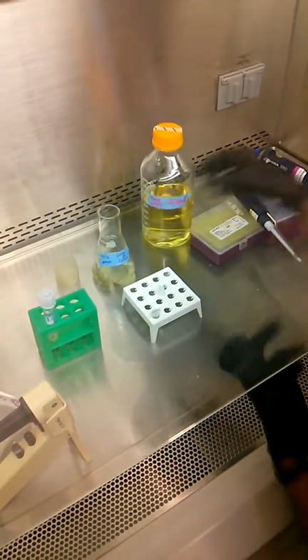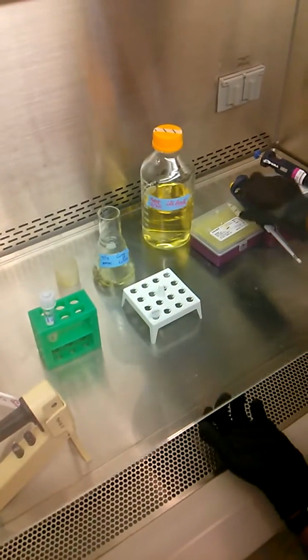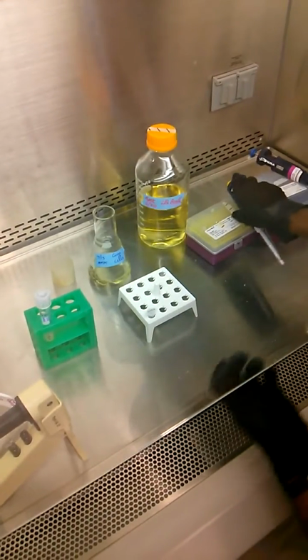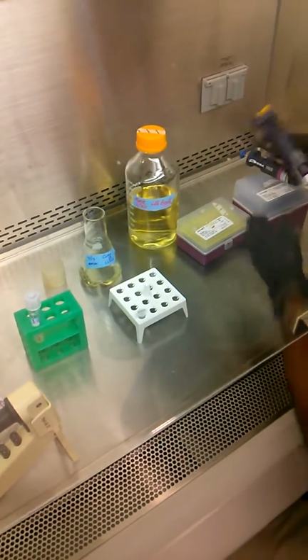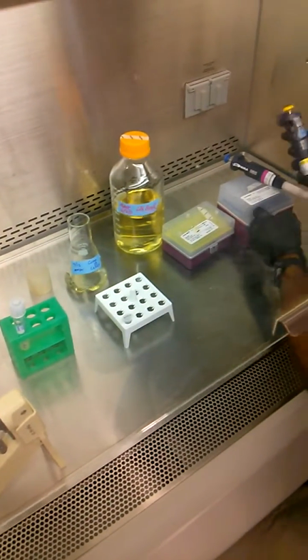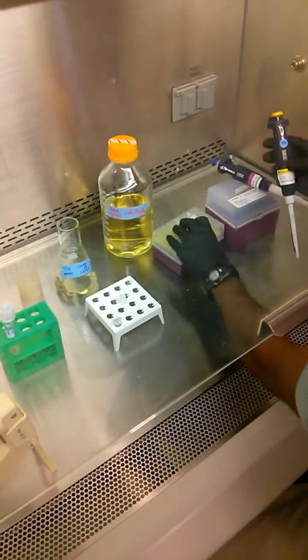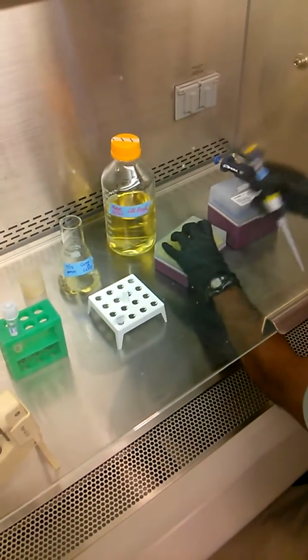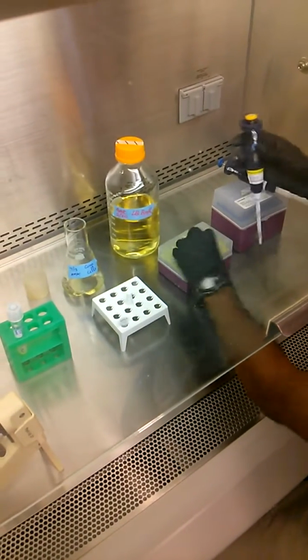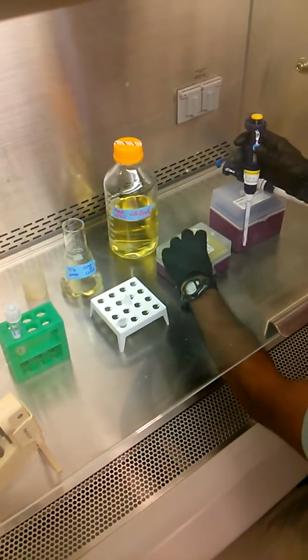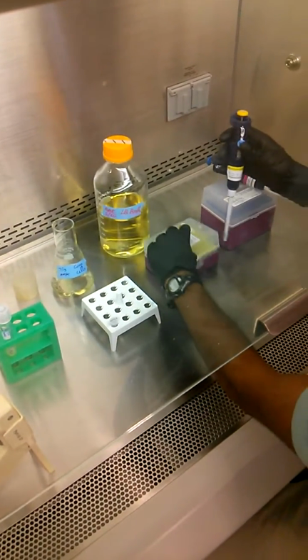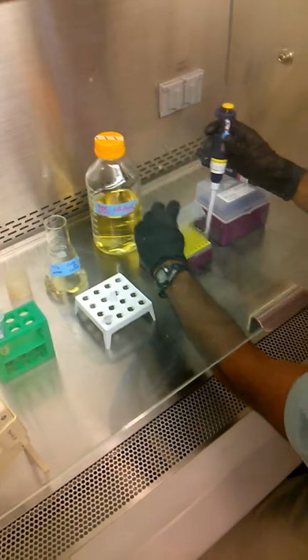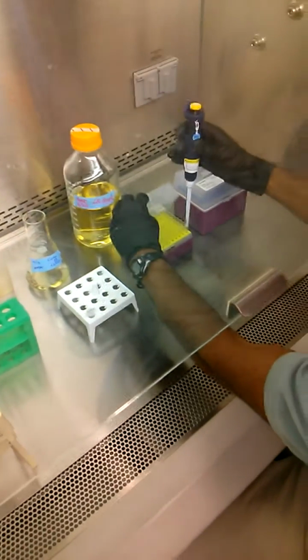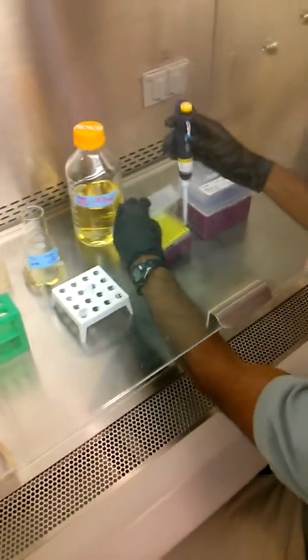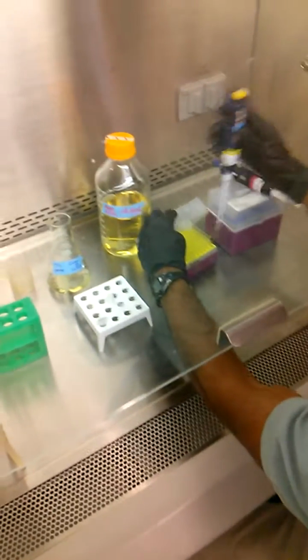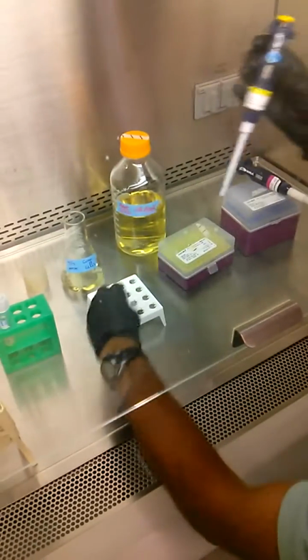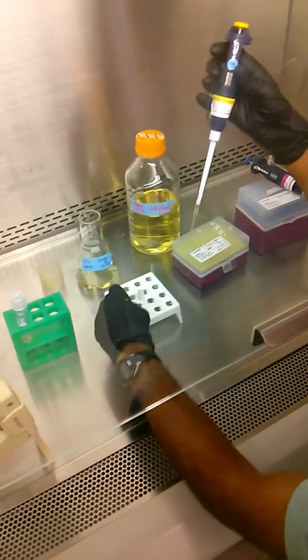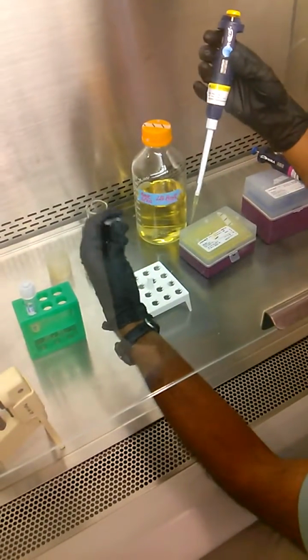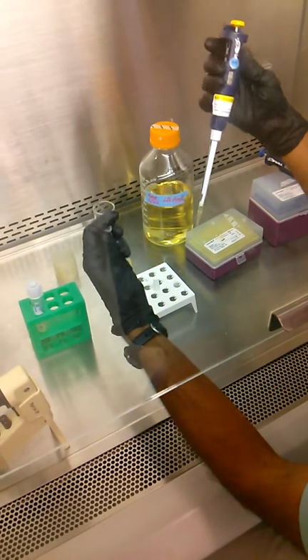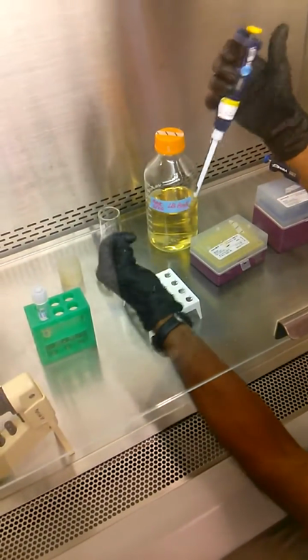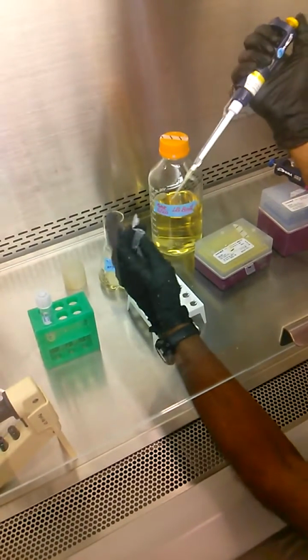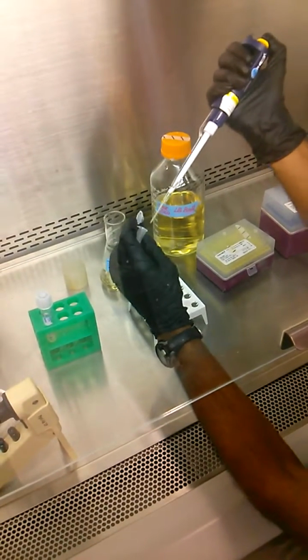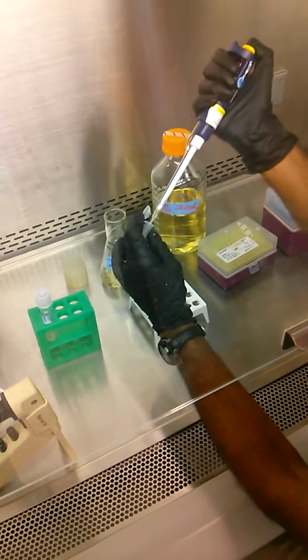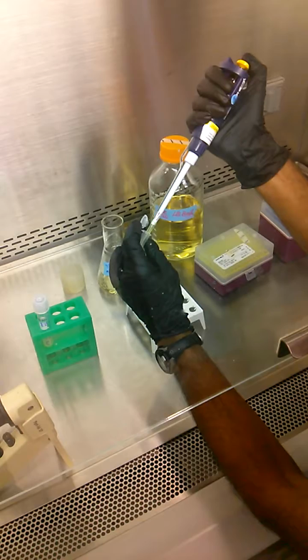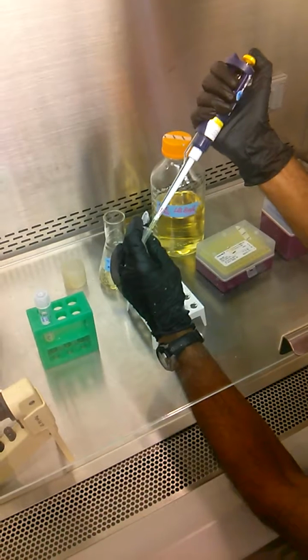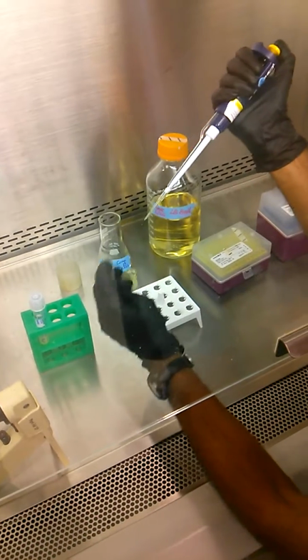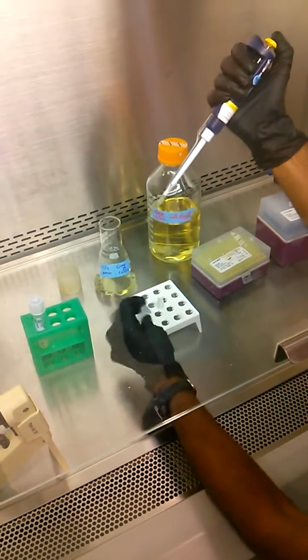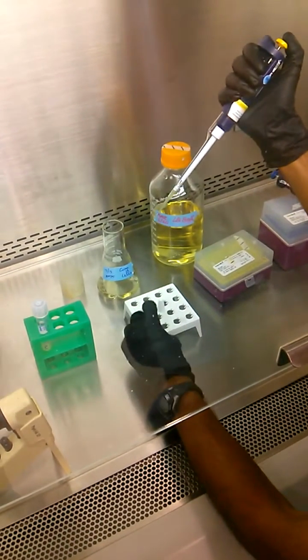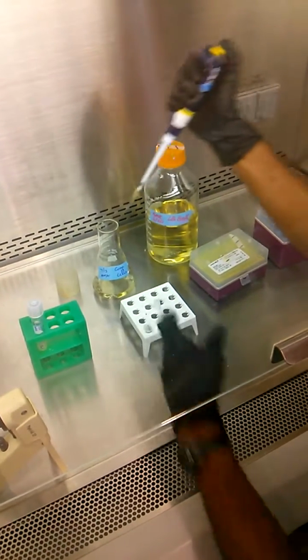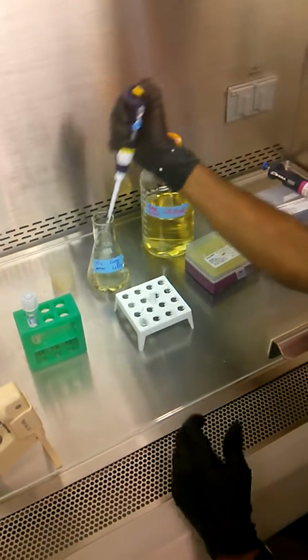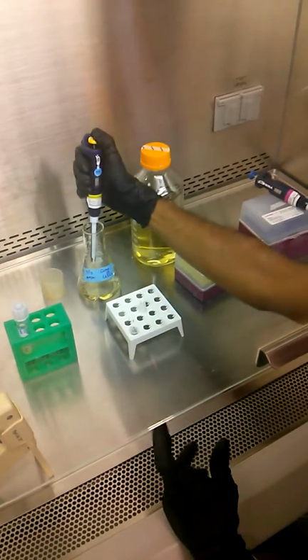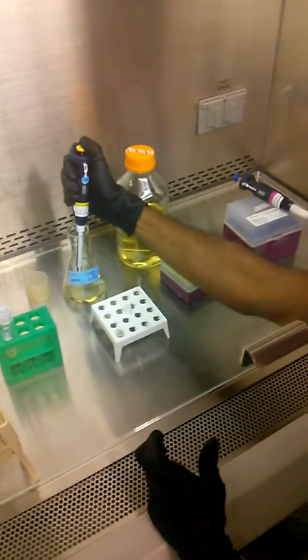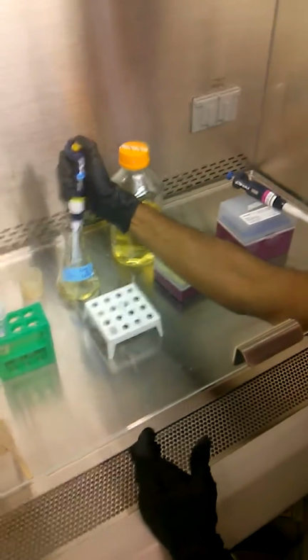My cells are resistant to kanamycin, so I'll add 50 microliters of kanamycin into the comp cells.